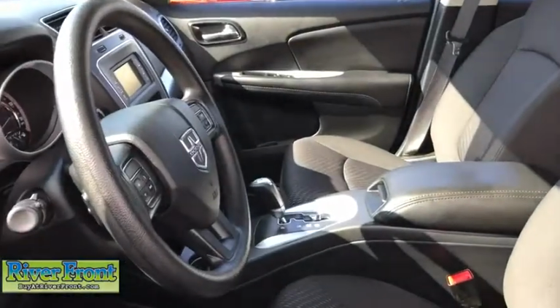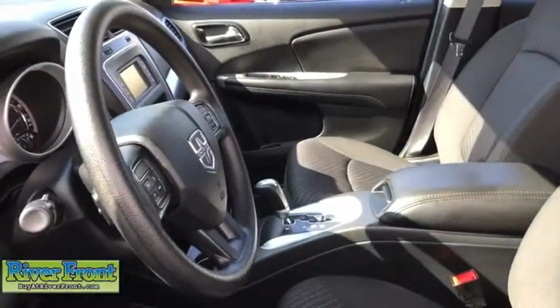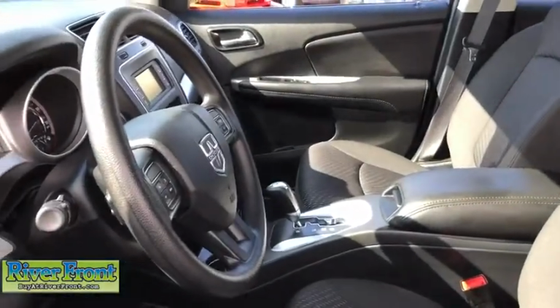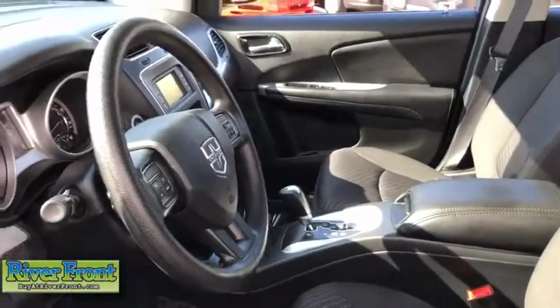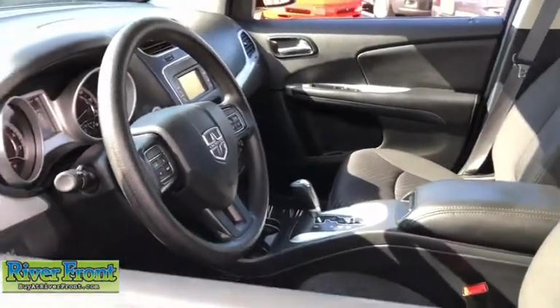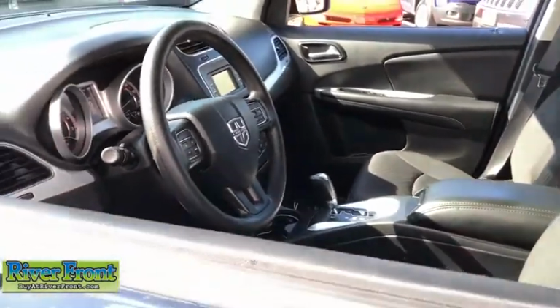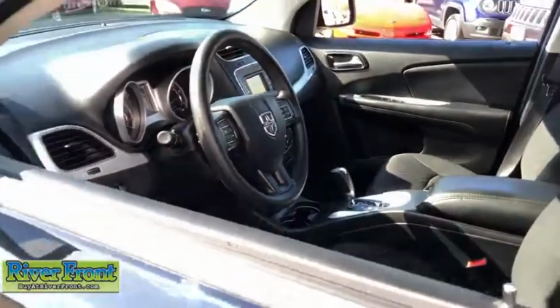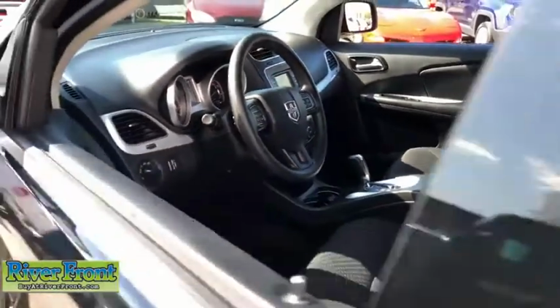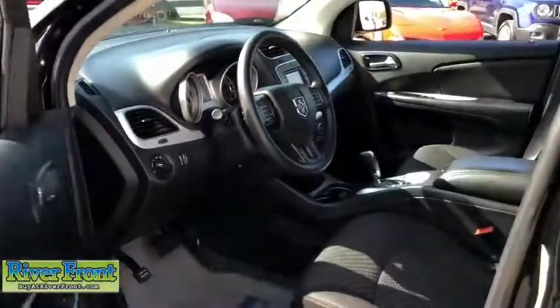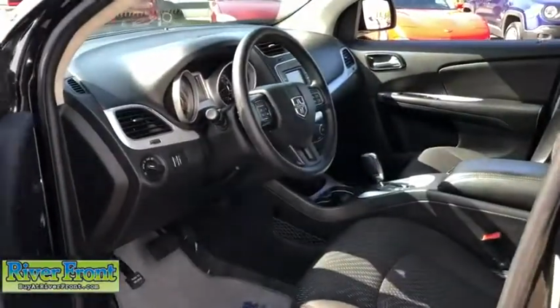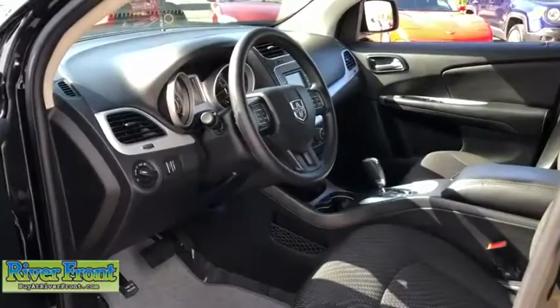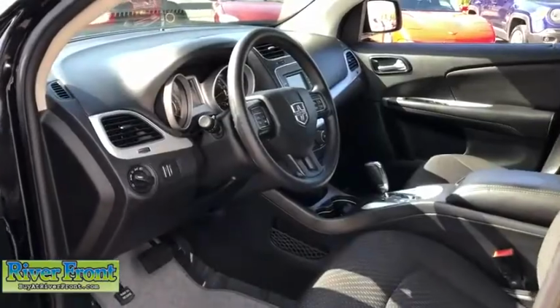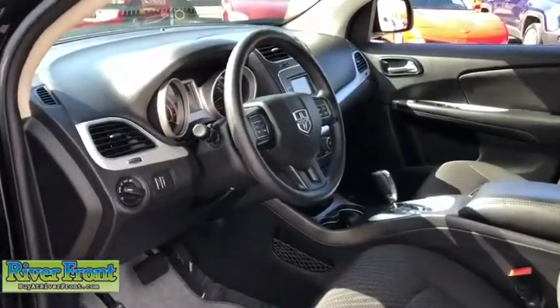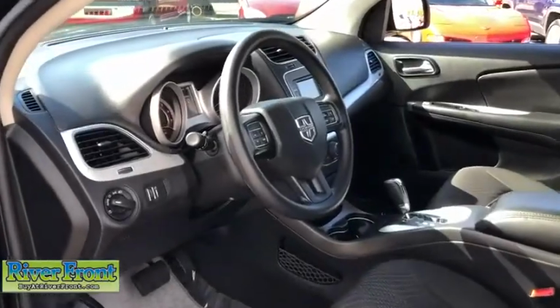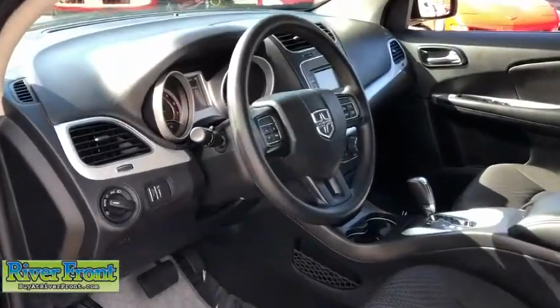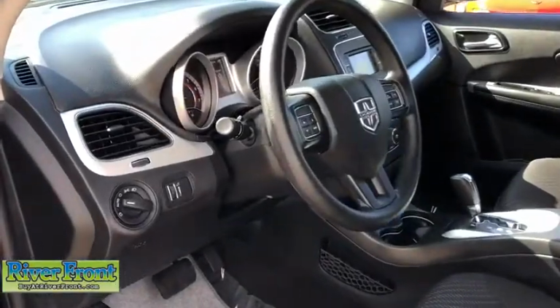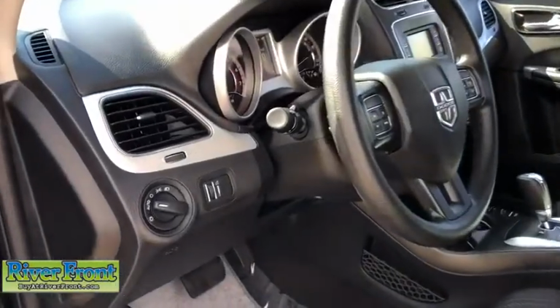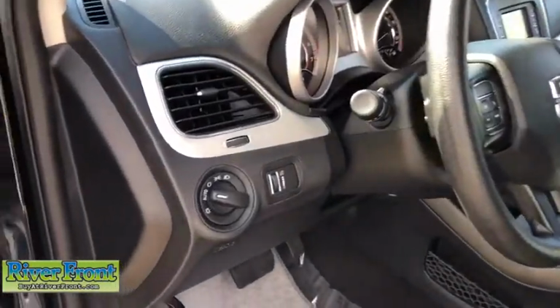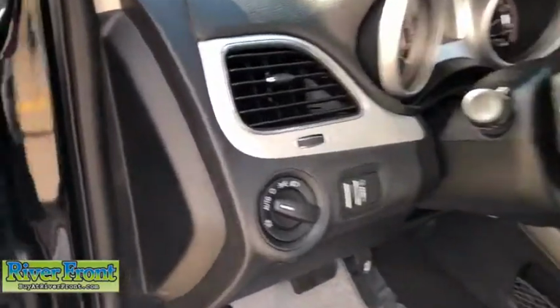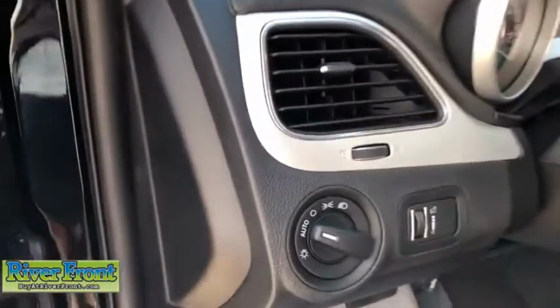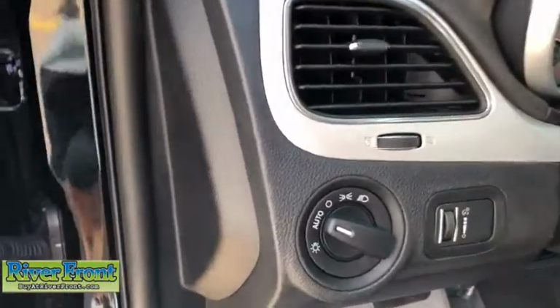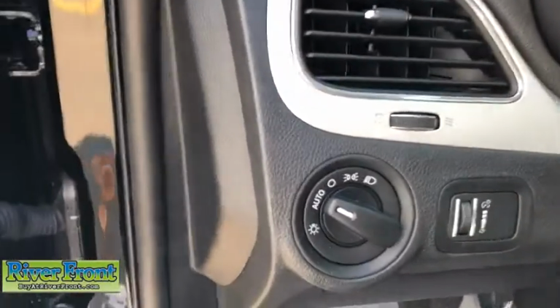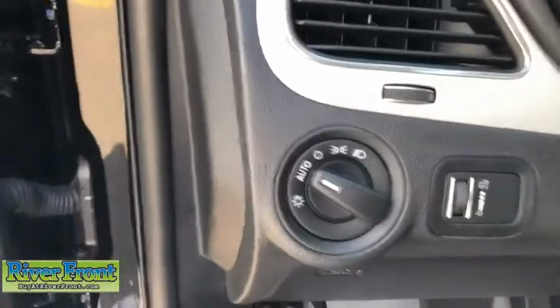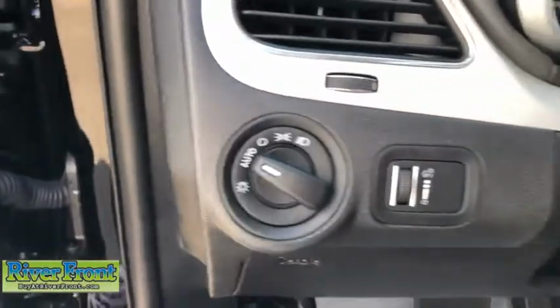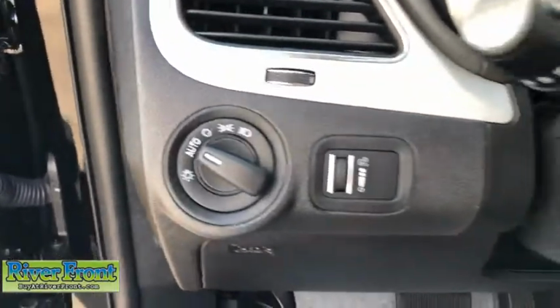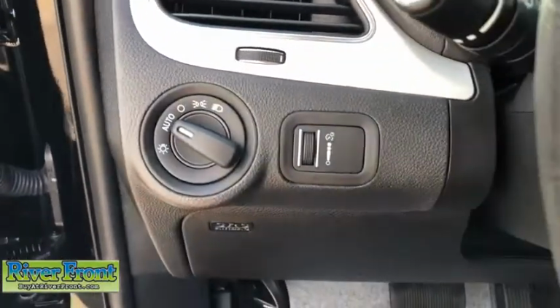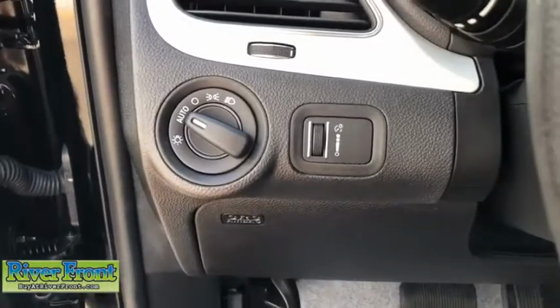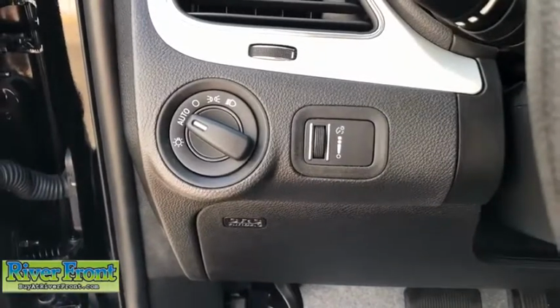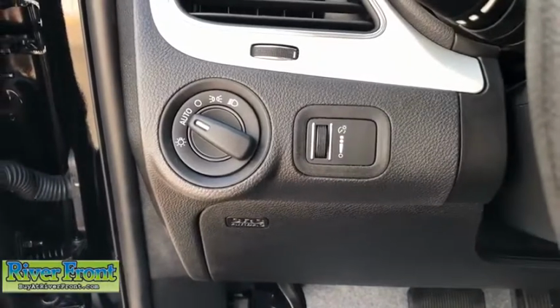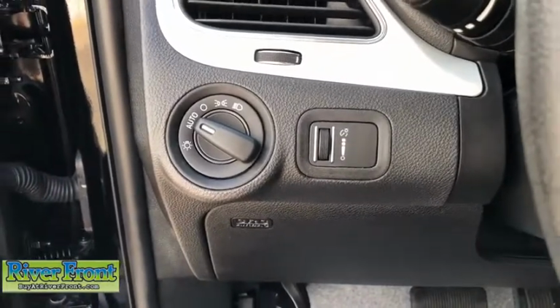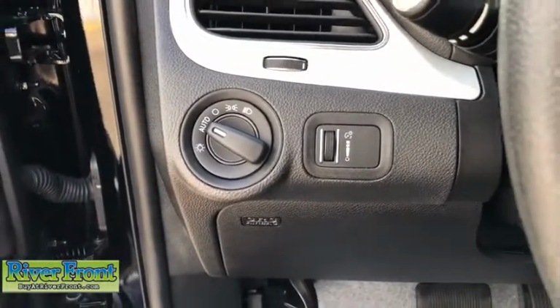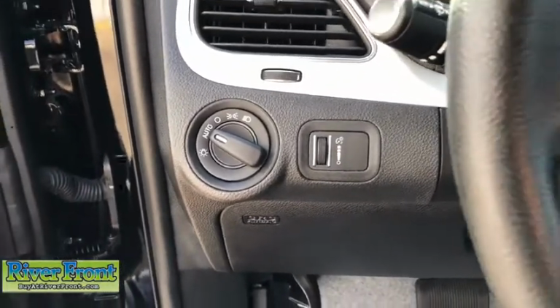Cruise control, power windows, trip computer, remote power door locks, MP3 player, daytime running lights, speed proportional power steering, cargo area light.